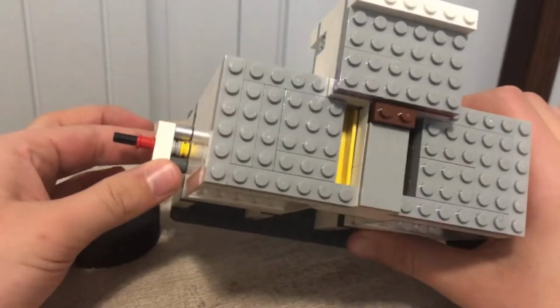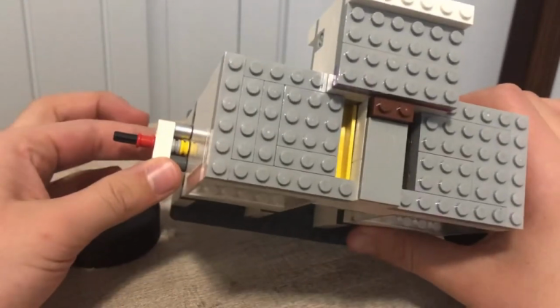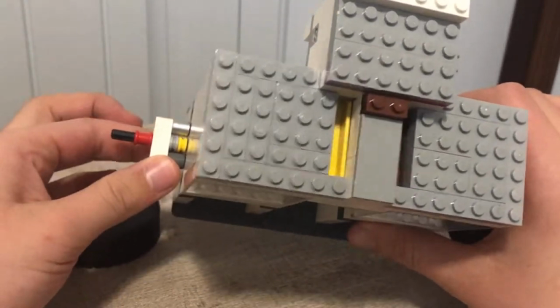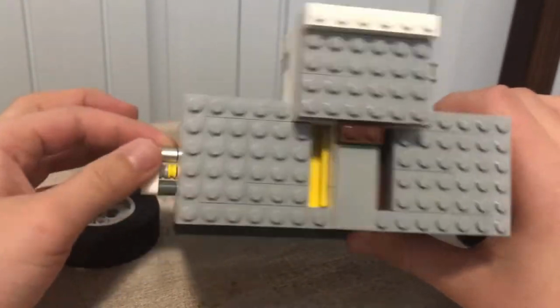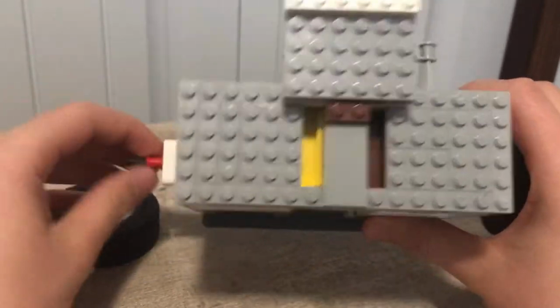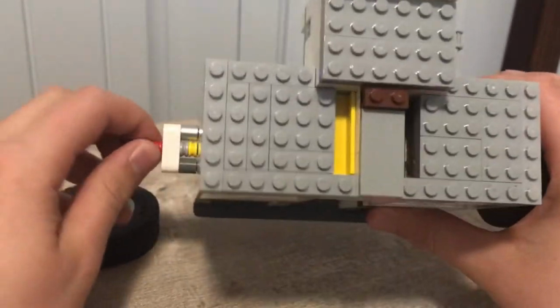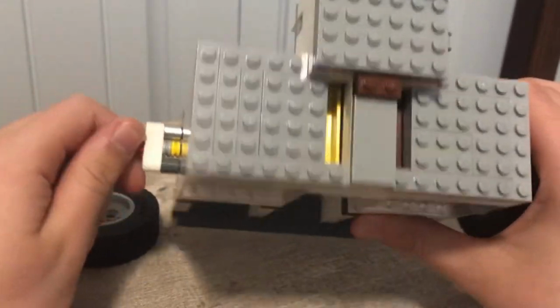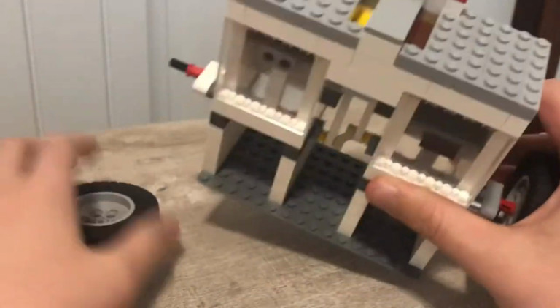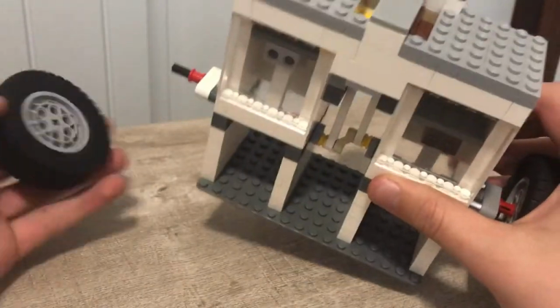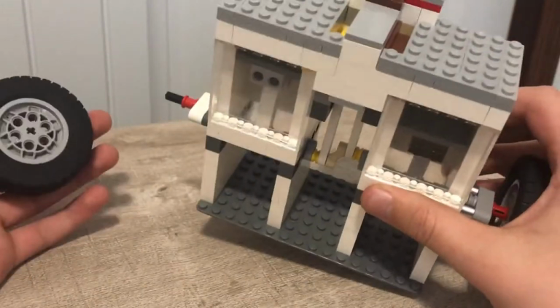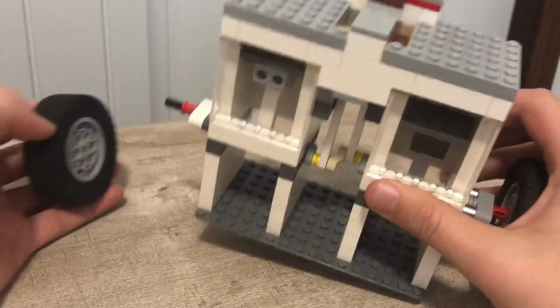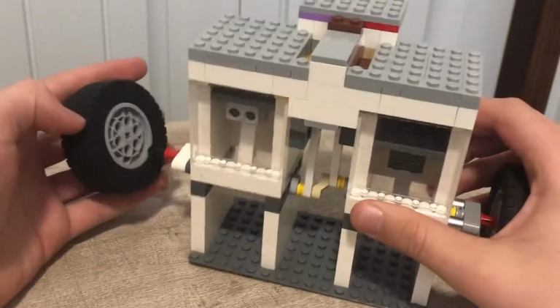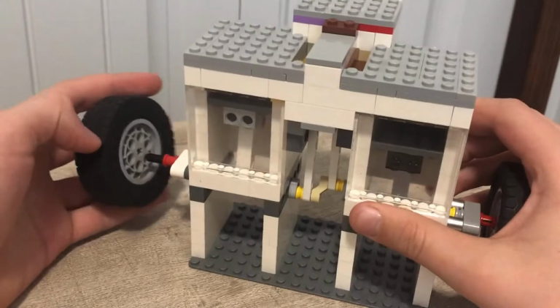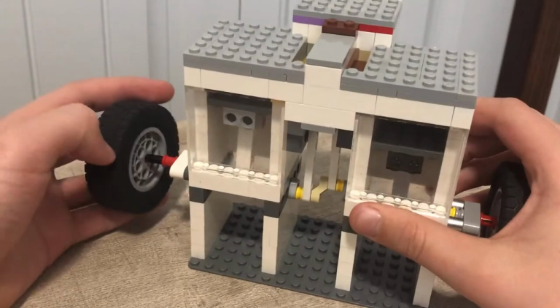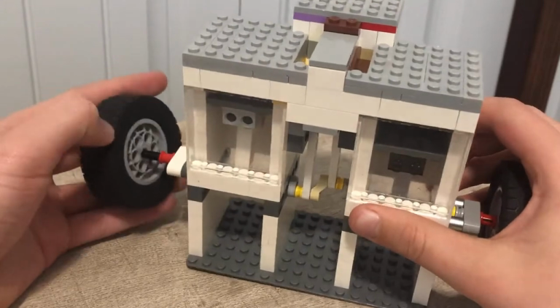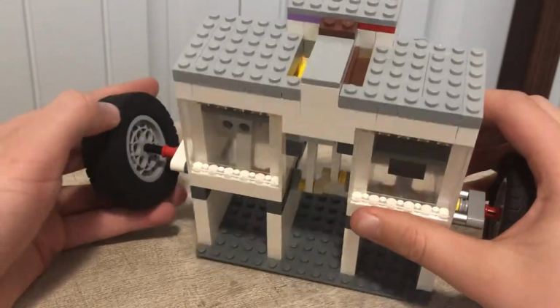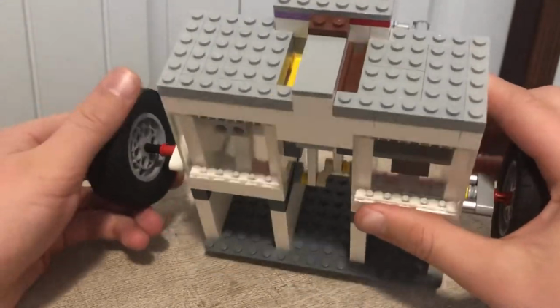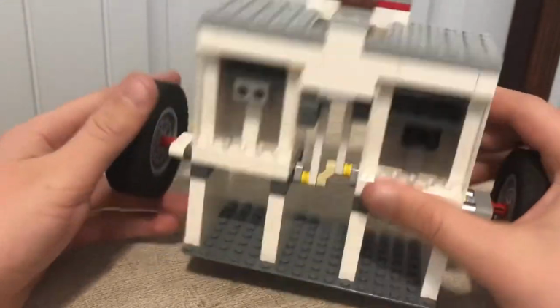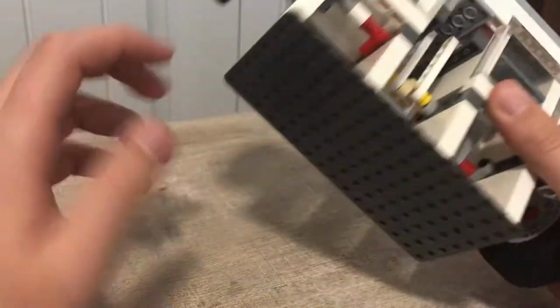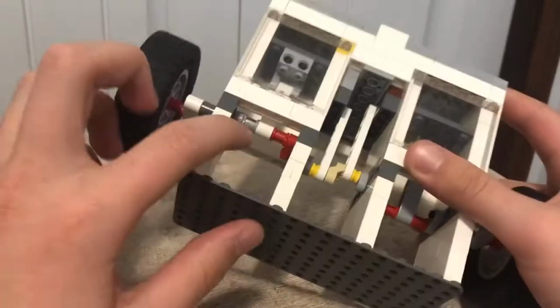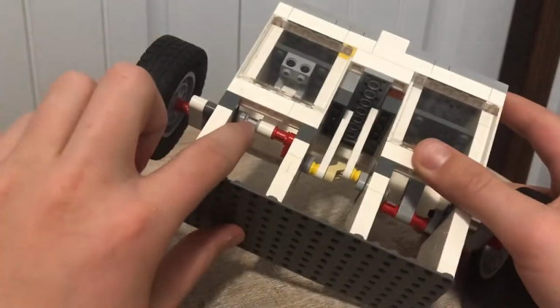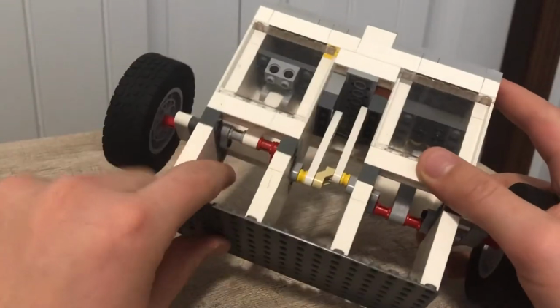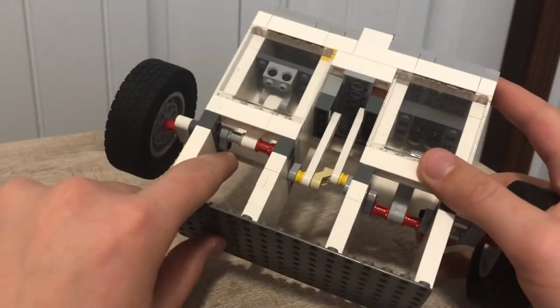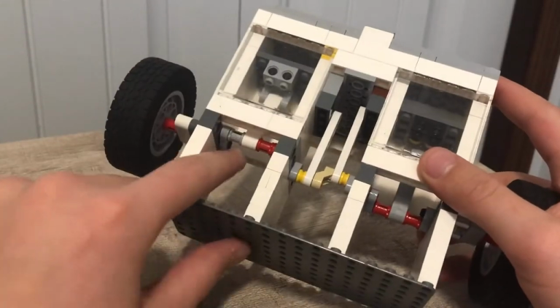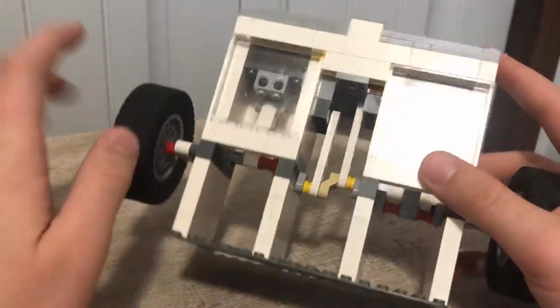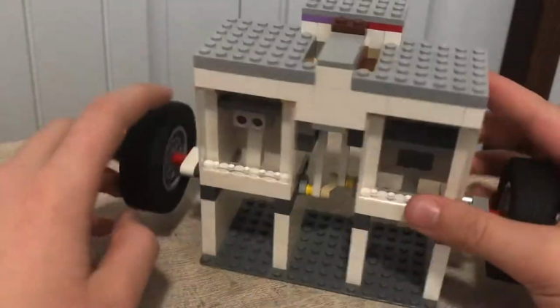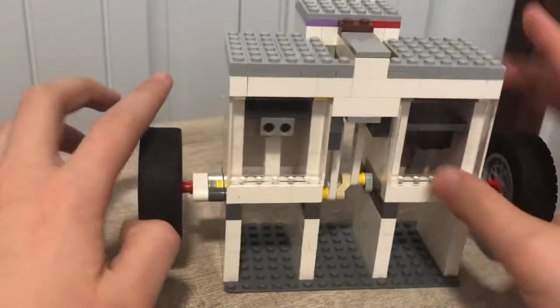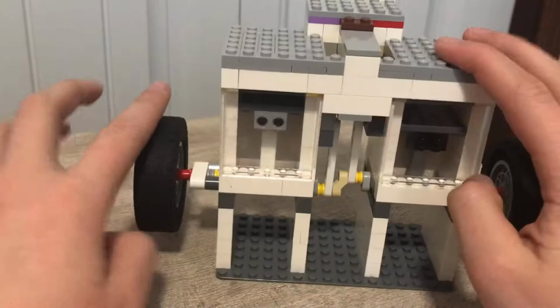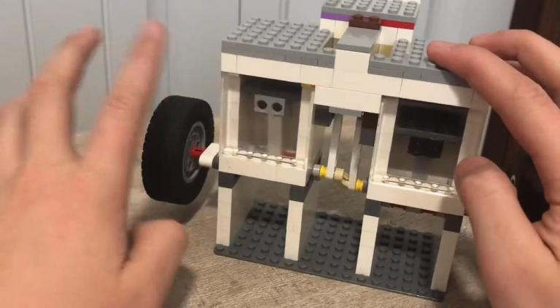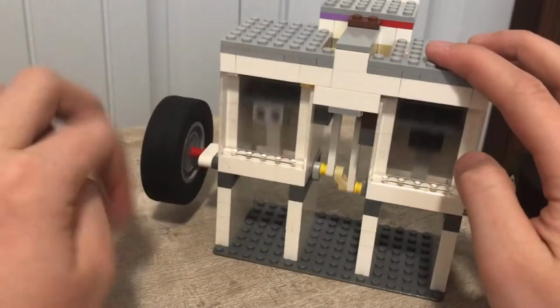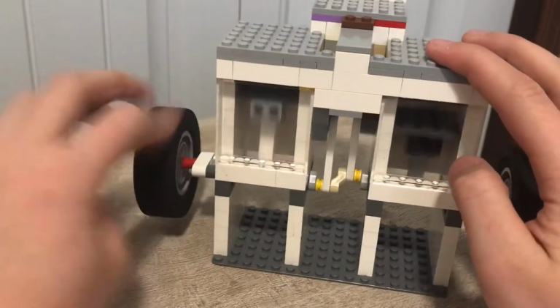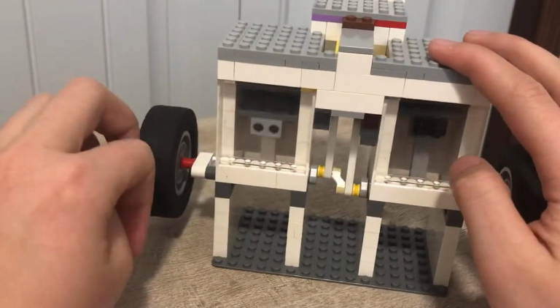Right here we have the support for the flywheel, because during testing the flywheel would continuously break off from the piston. So I gave it some more support and it works great.